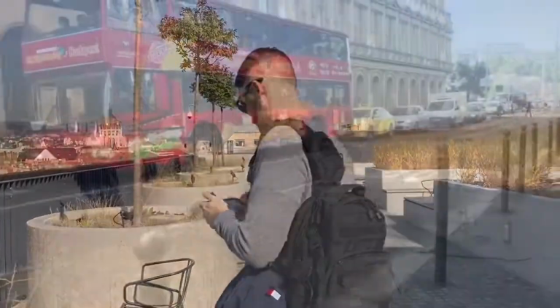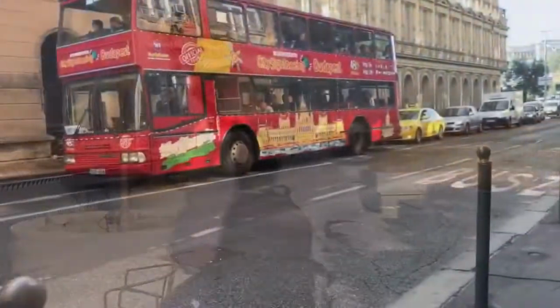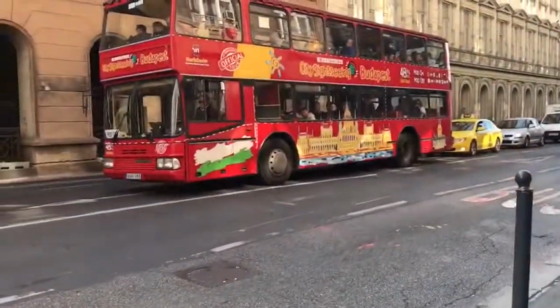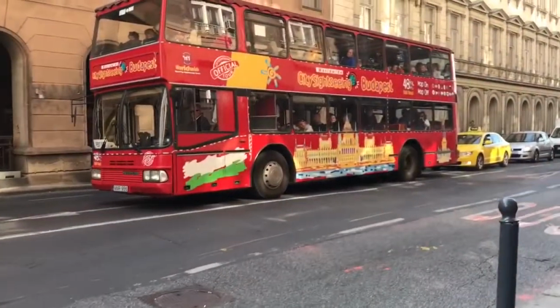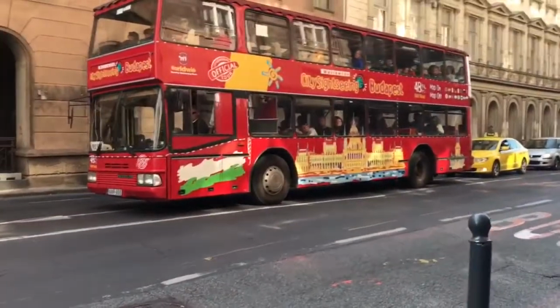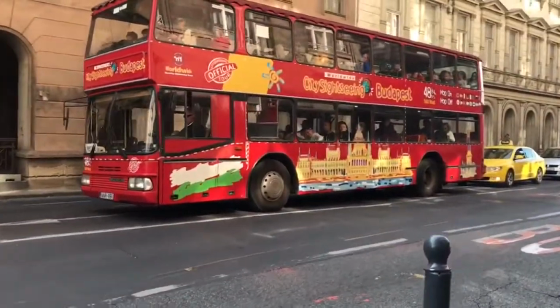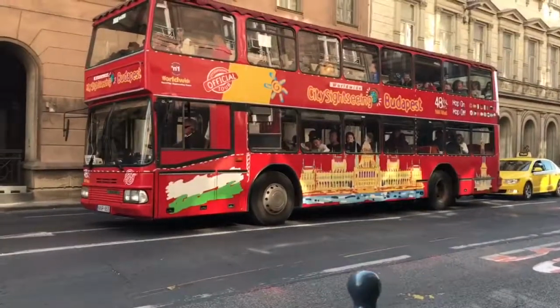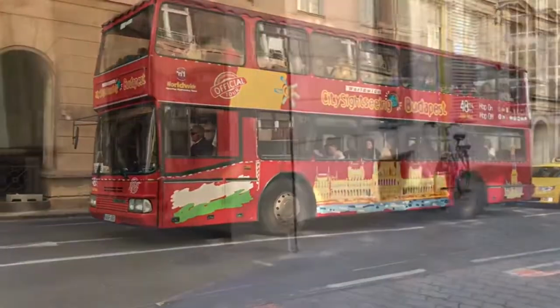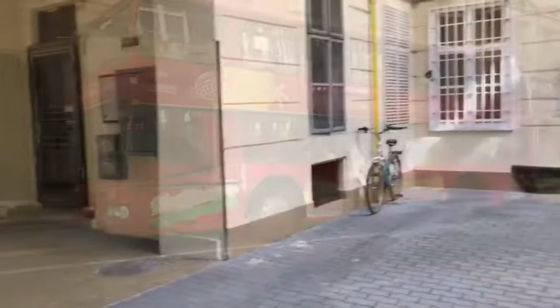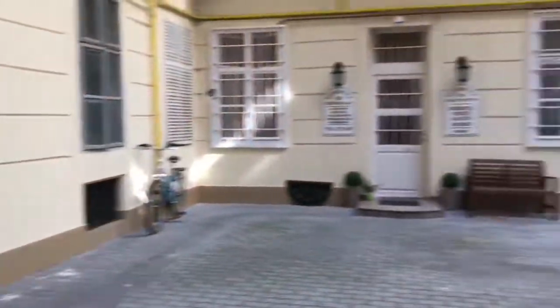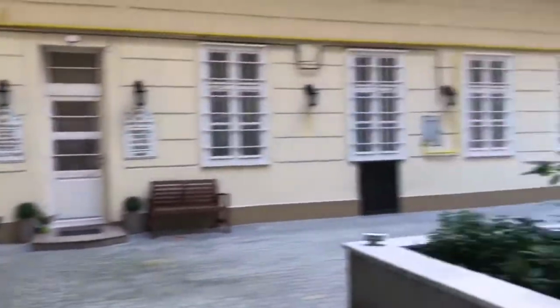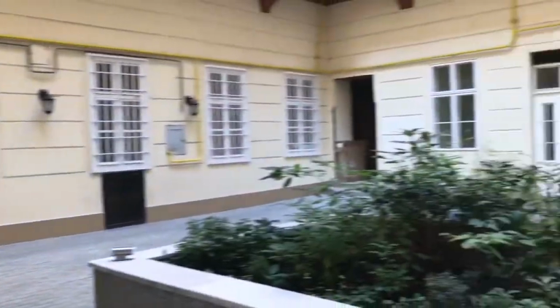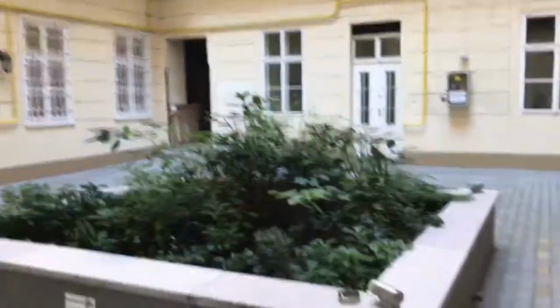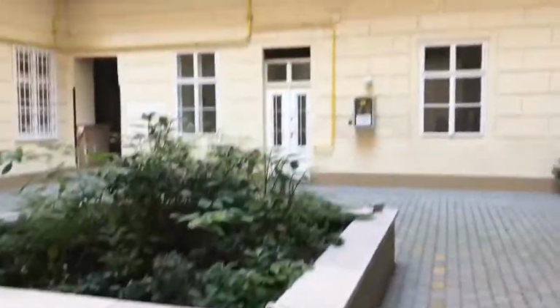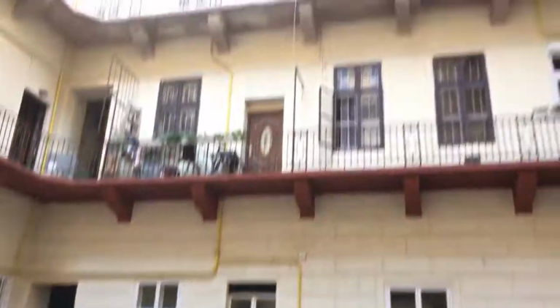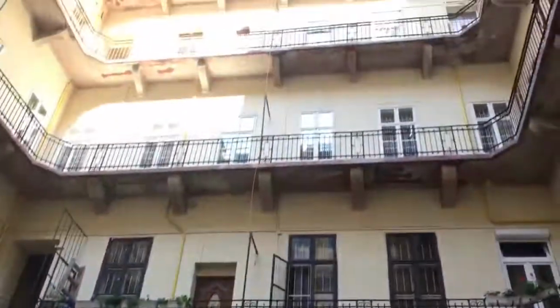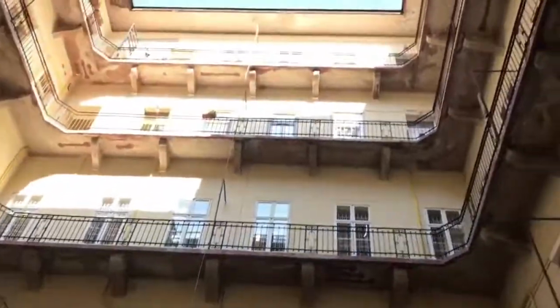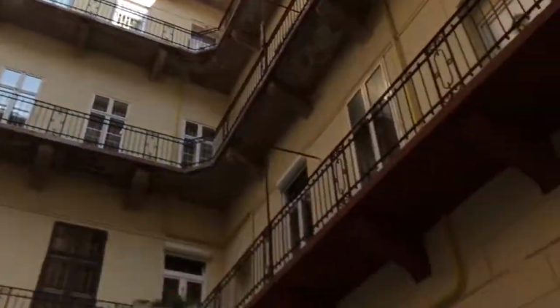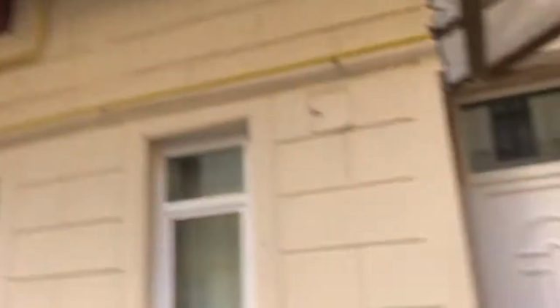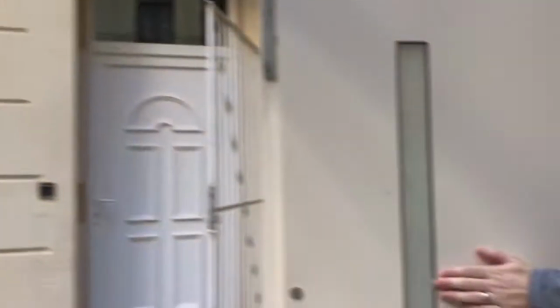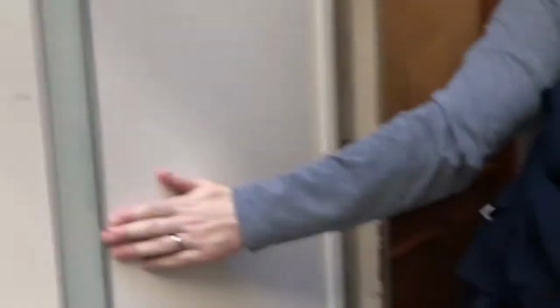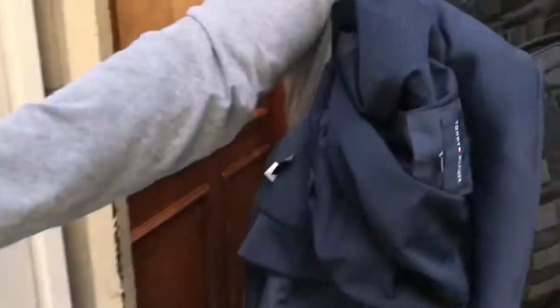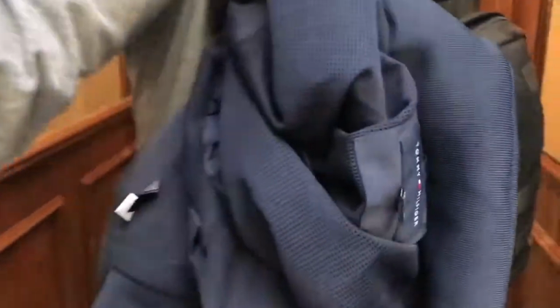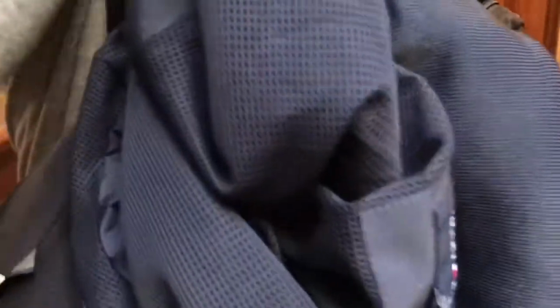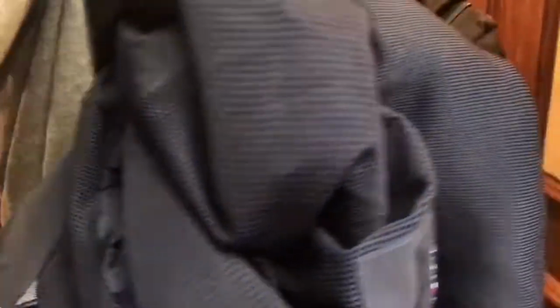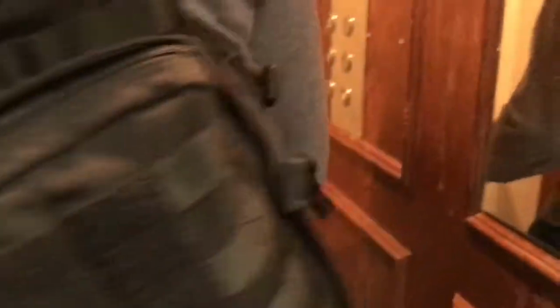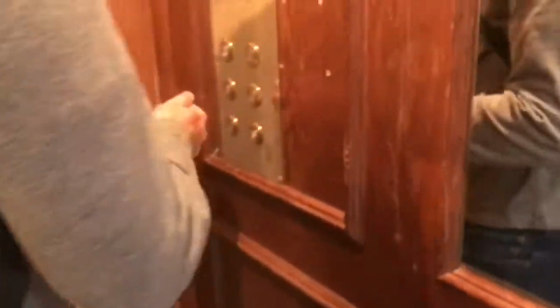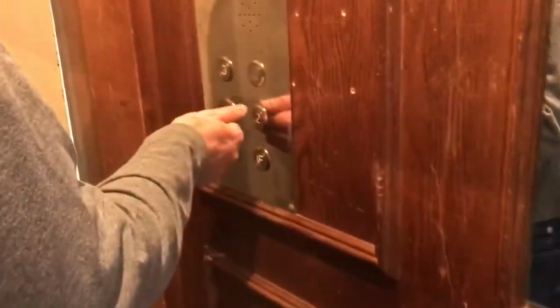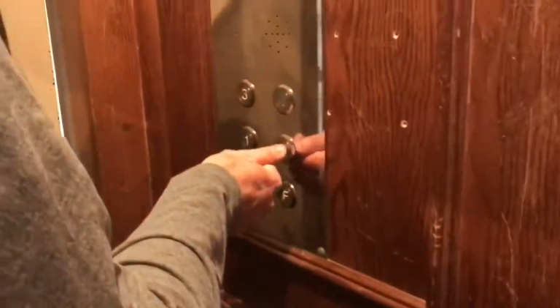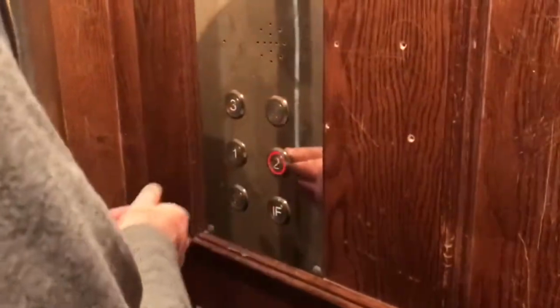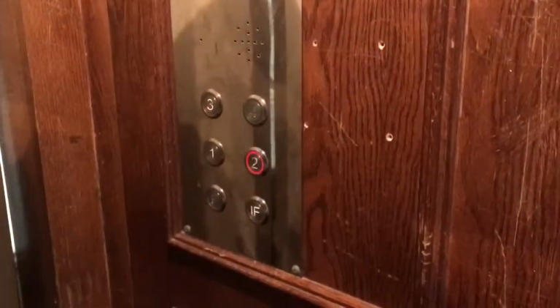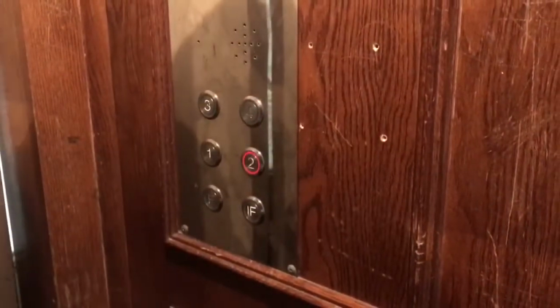I thought I could give you an apartment tour real quick as I run upstairs. Here's the elevator — we're on floor three.